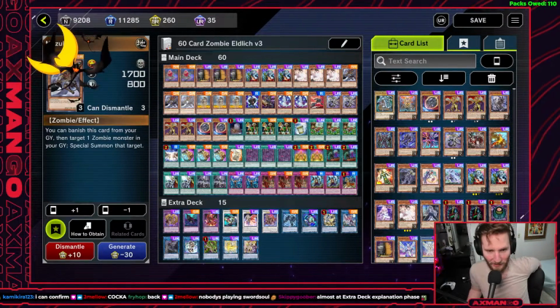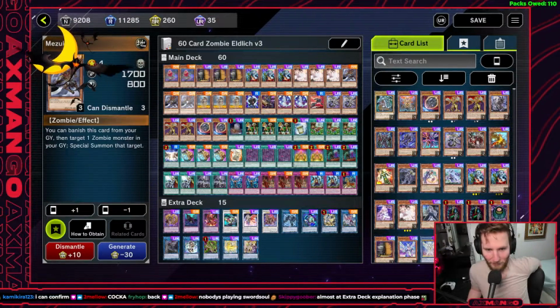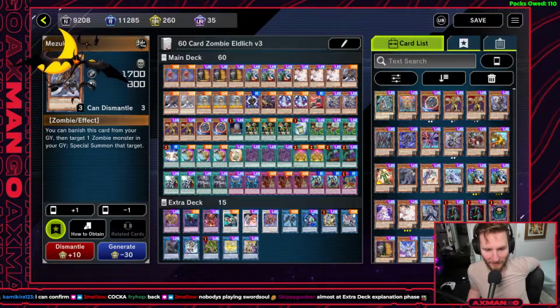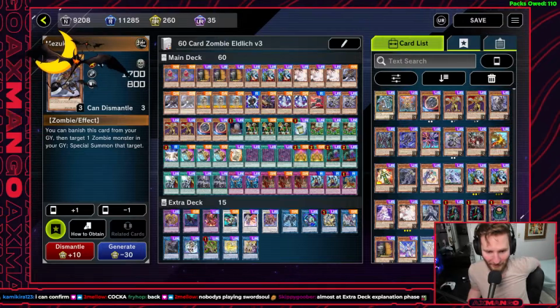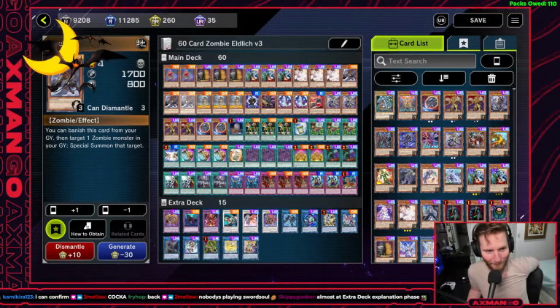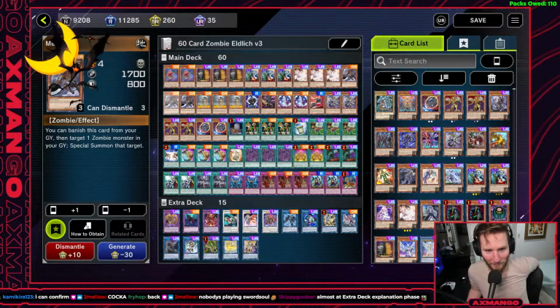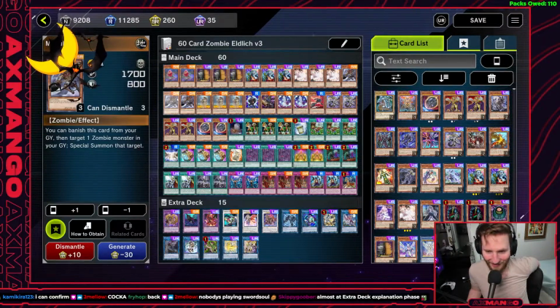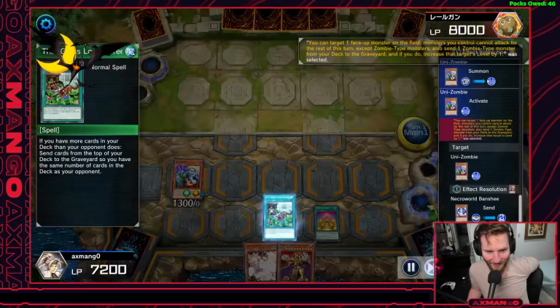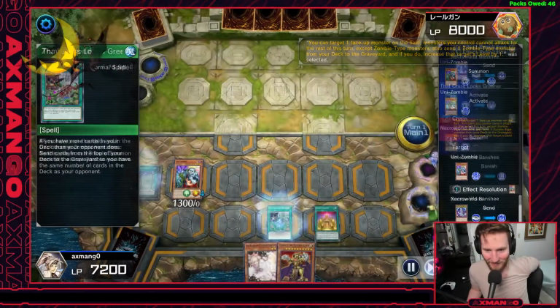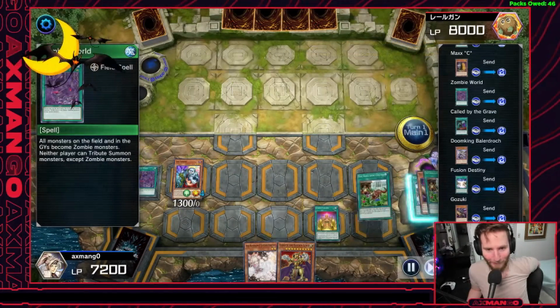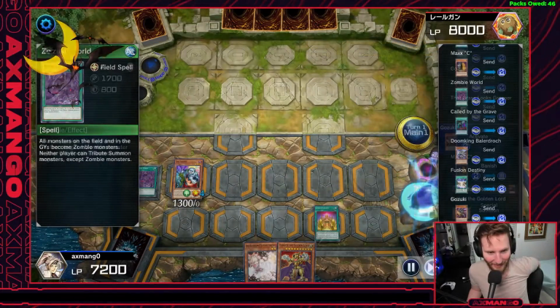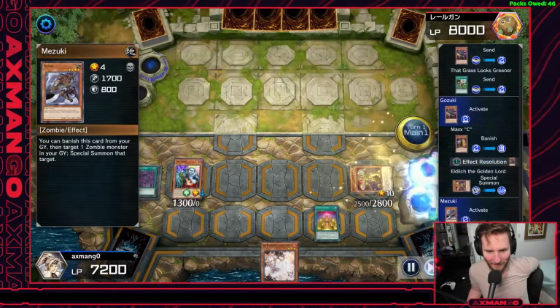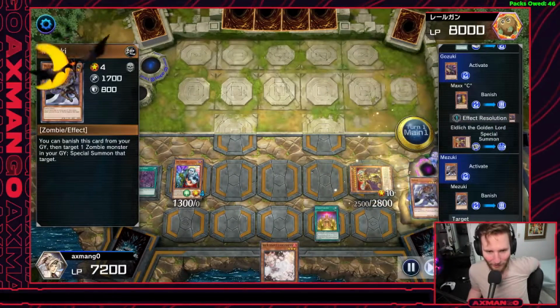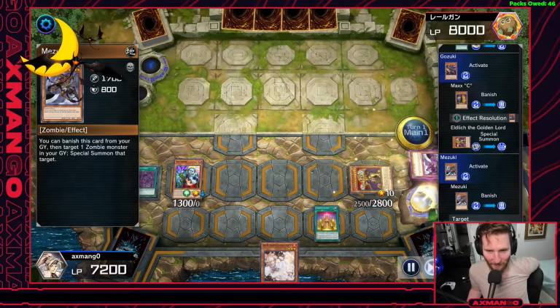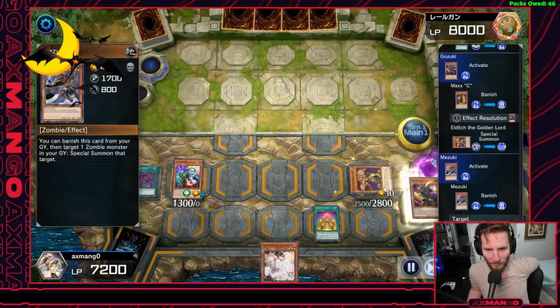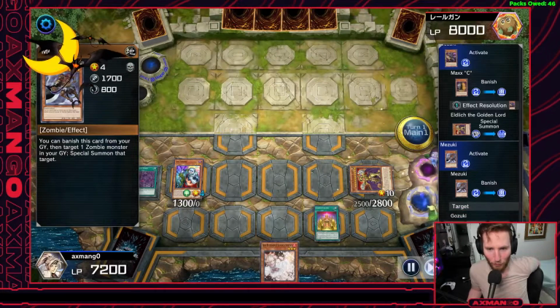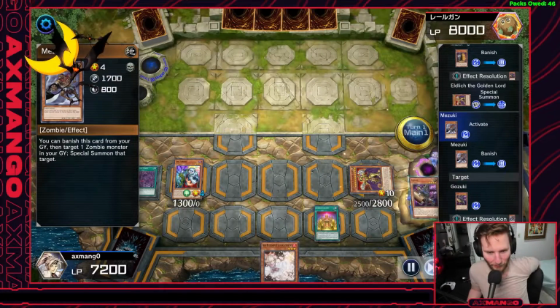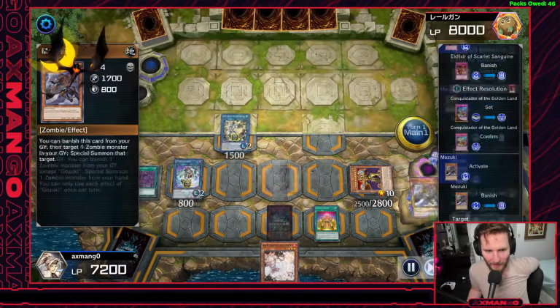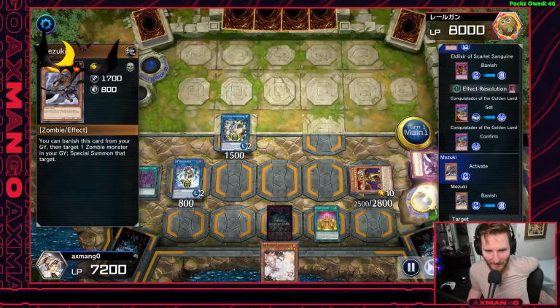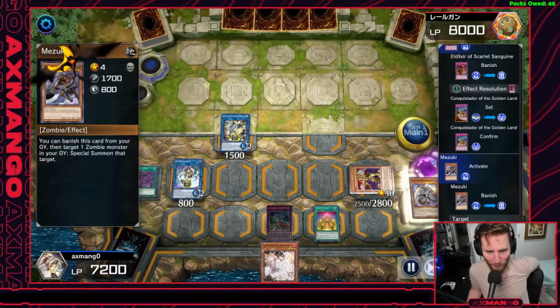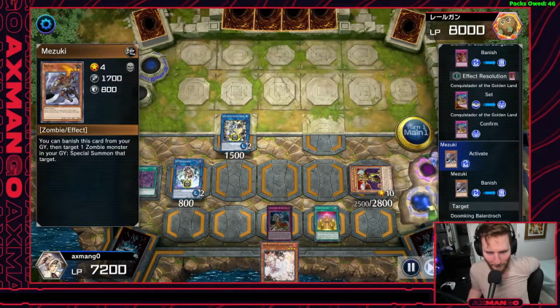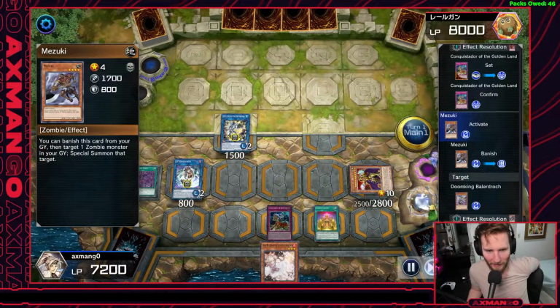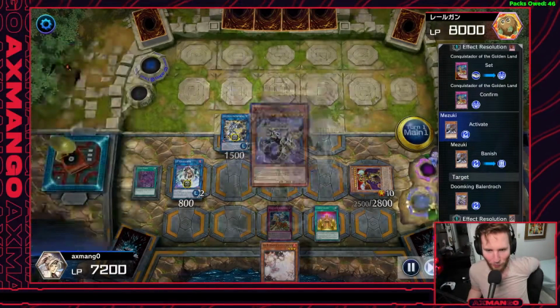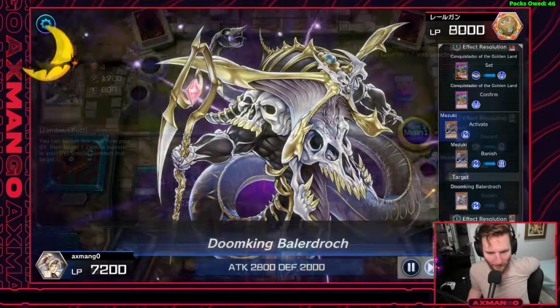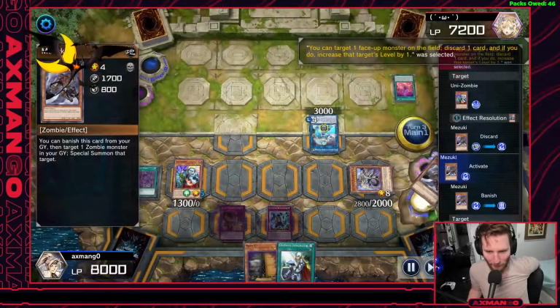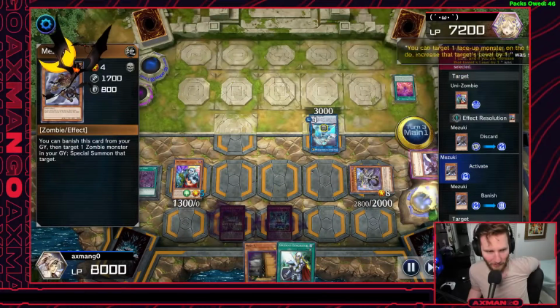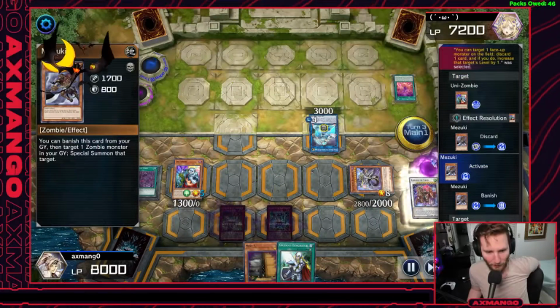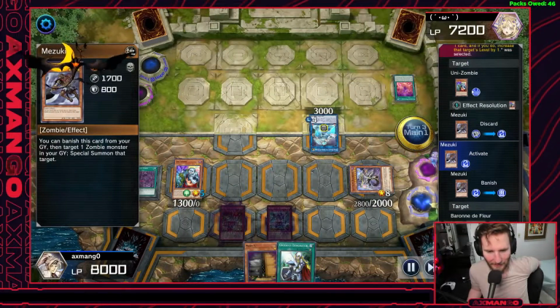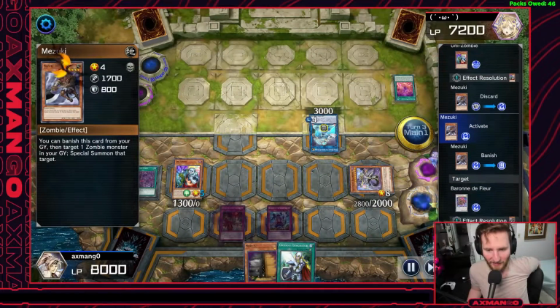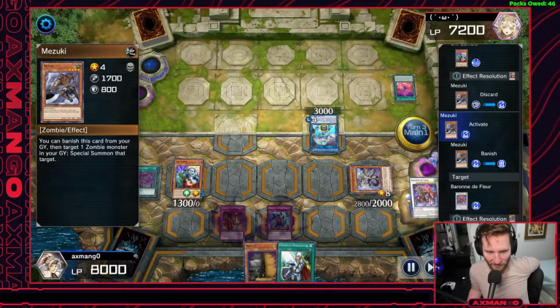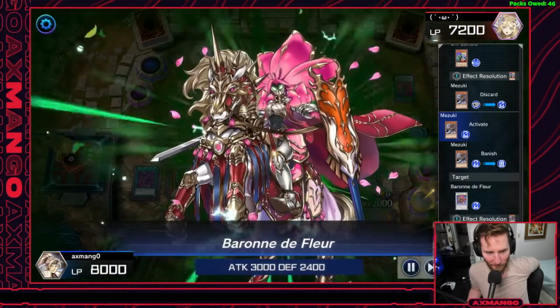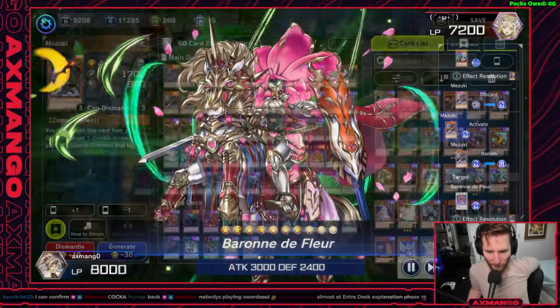Matsuki we usually play at two, but in this profile we're playing it at three, because you could just keep milling them and keep using their effect to special summon more zombies from the graveyard — it's not once per turn, so all you need is more copies. Basically with Zombie World, even your non-zombie monsters could be summoned off Matsuki.